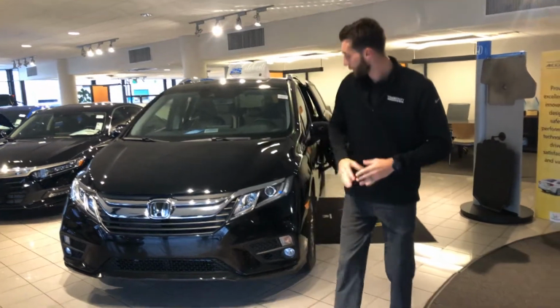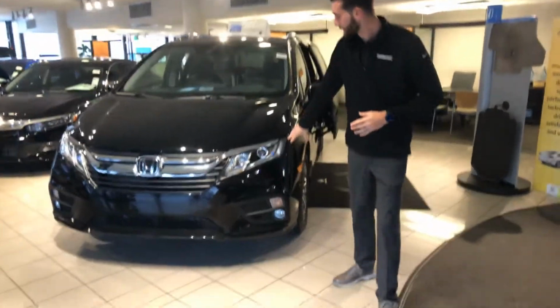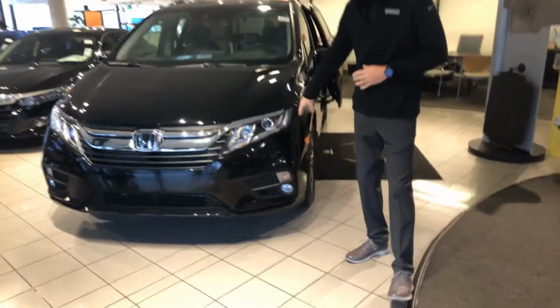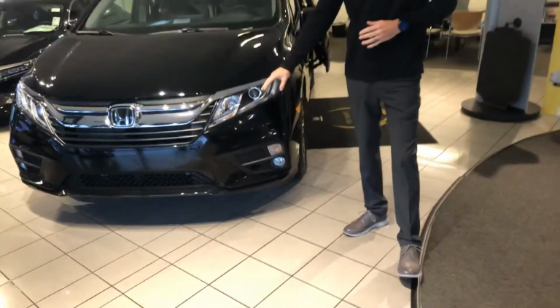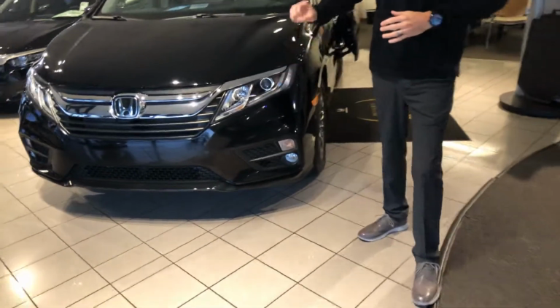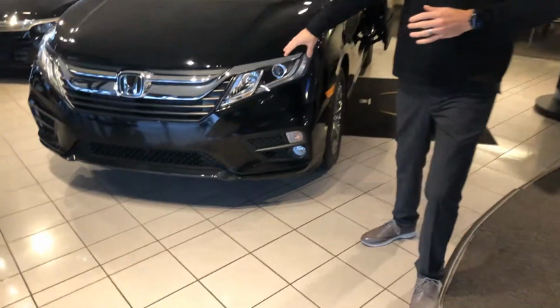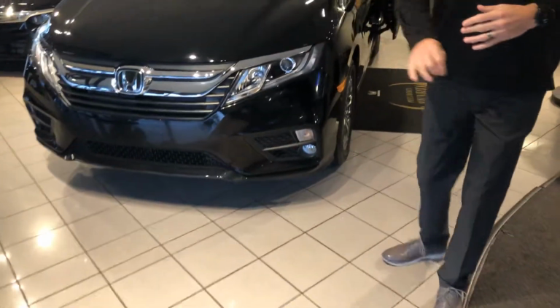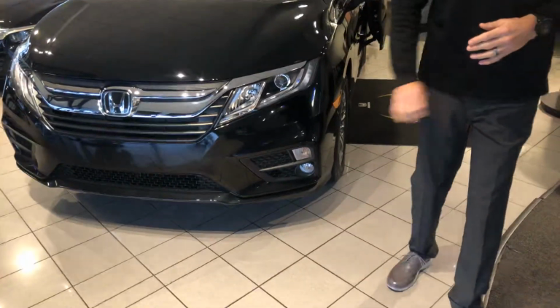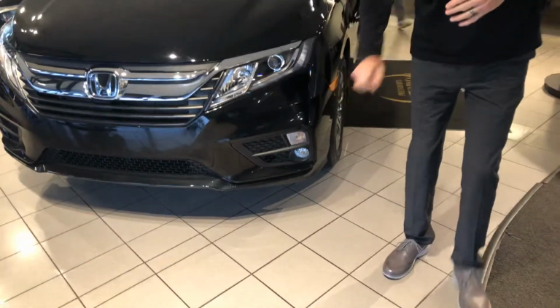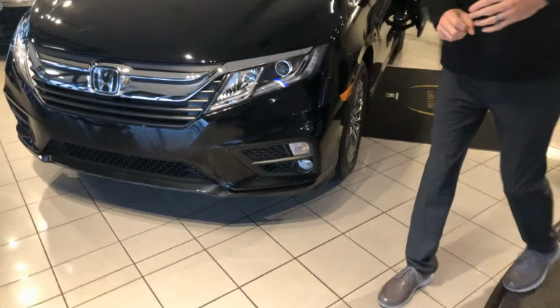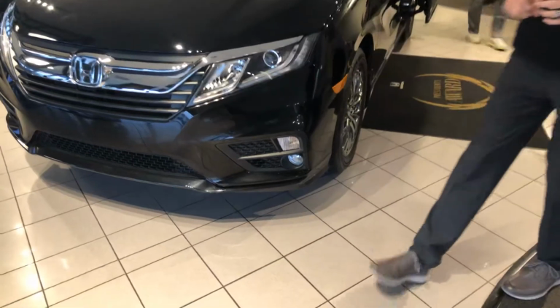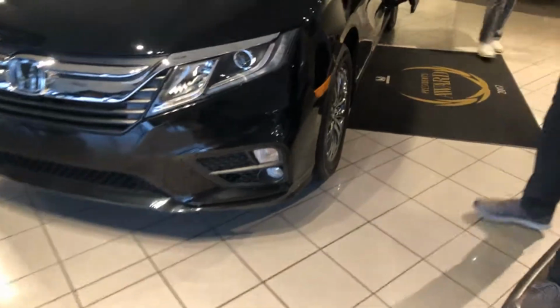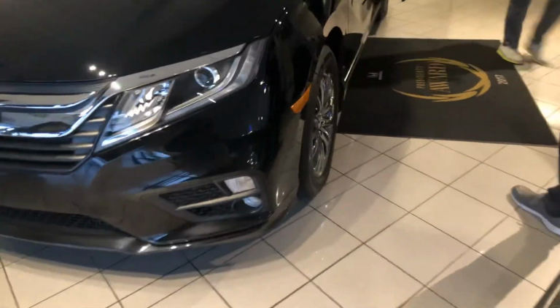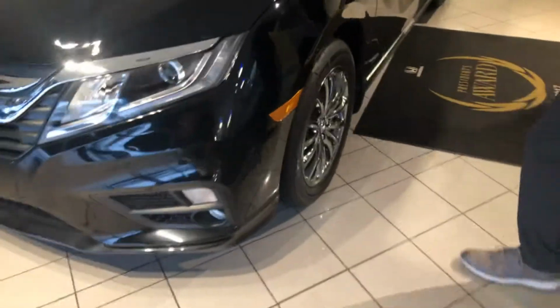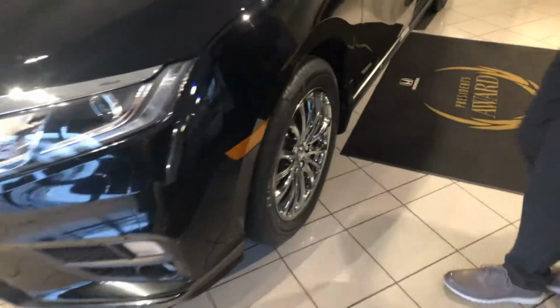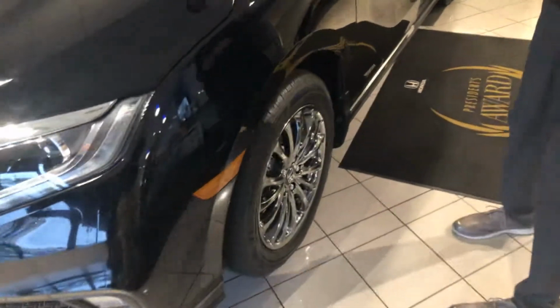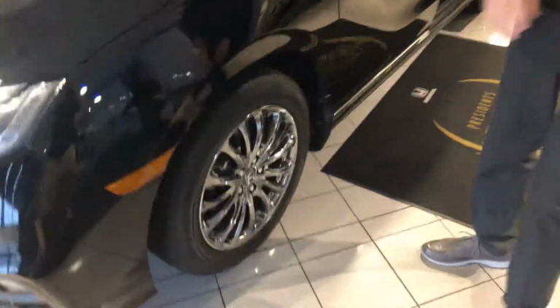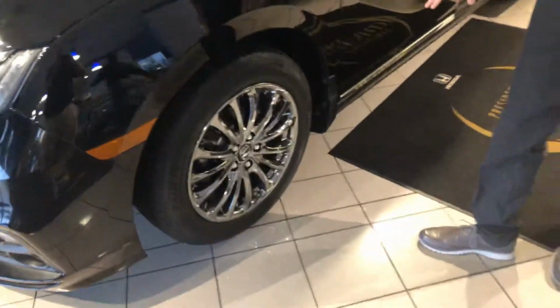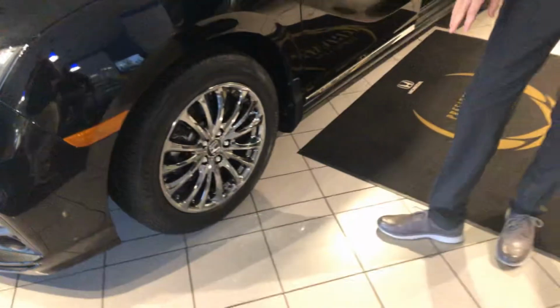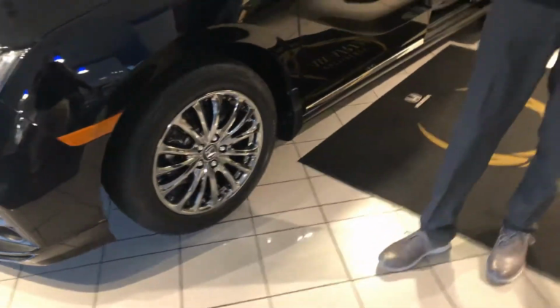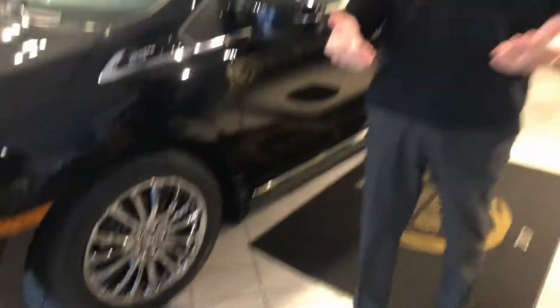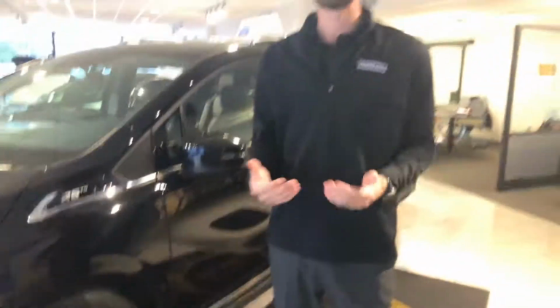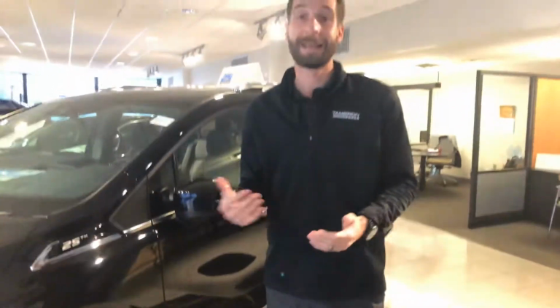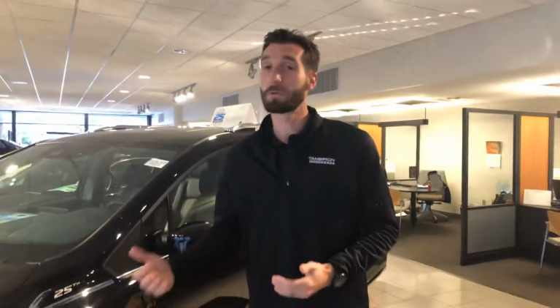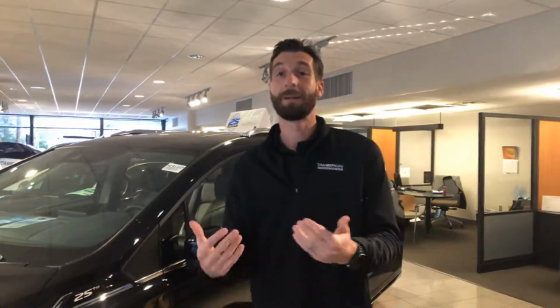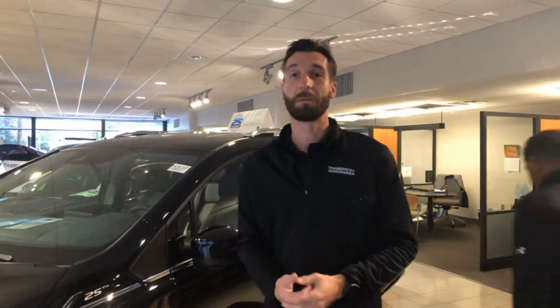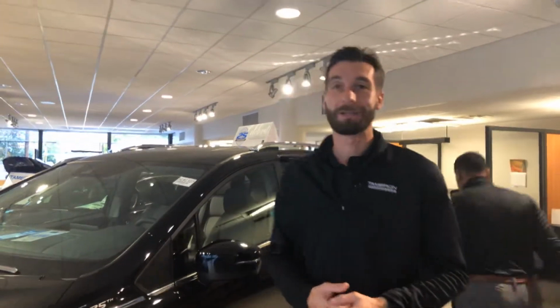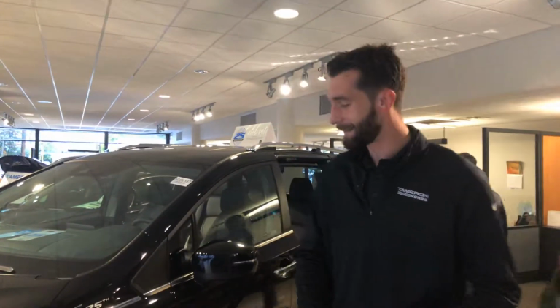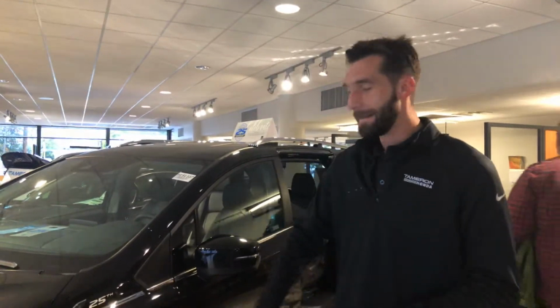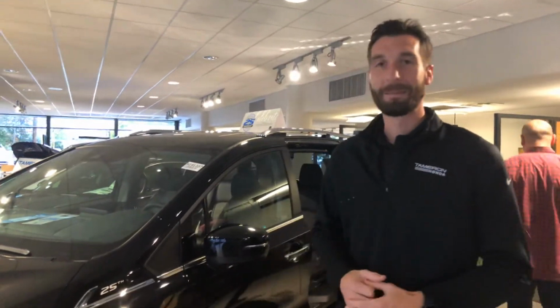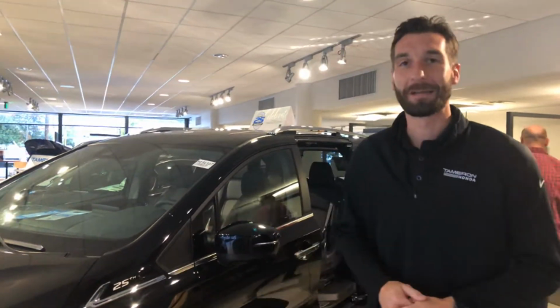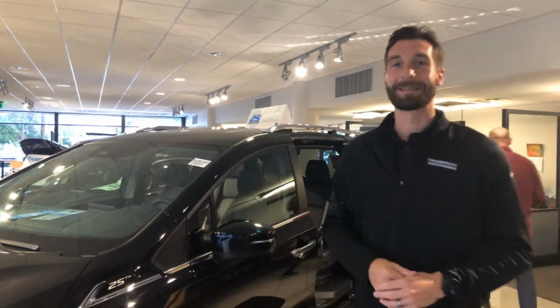You're also going to get your daytime LED lights, automatic high and low beams, and even an LED fog light on this package. Now this is the one on our showroom, so of course it's got the 20-inch rims on it. You will get 18s, 19s, or 20s depending on the trim level that you get, but none of them are going to be as shiny and chrome as this one.